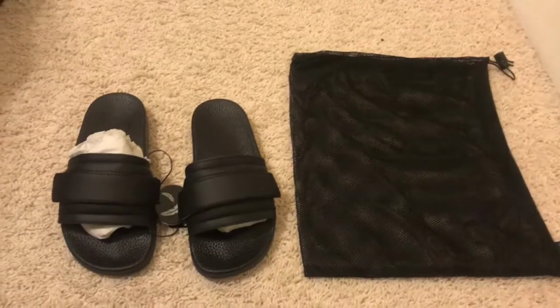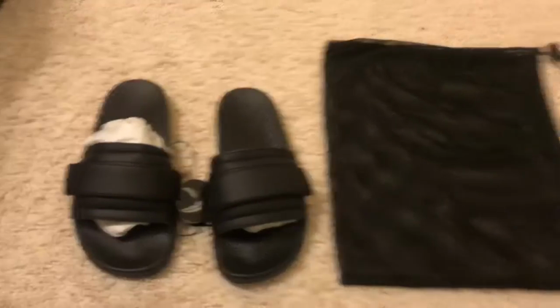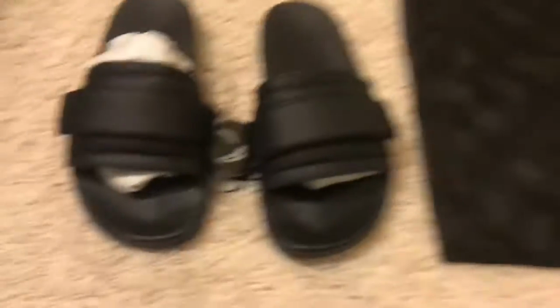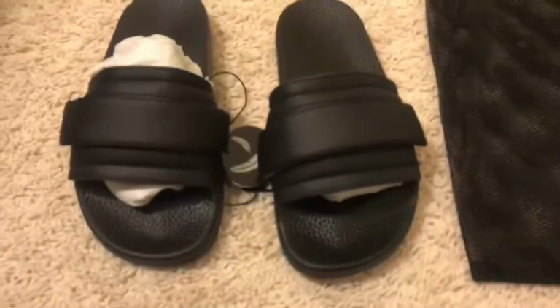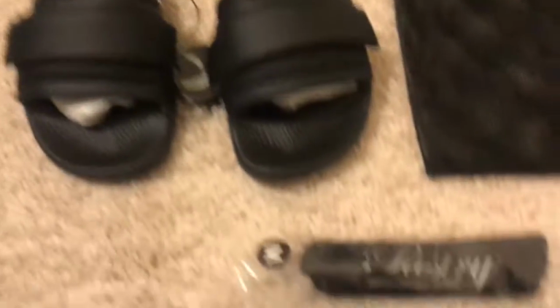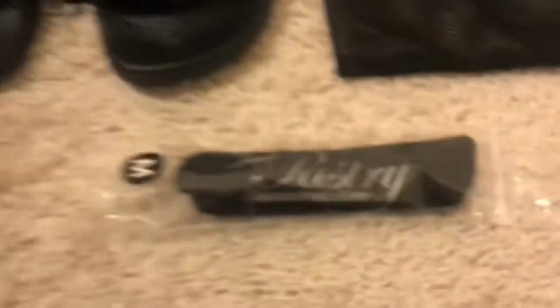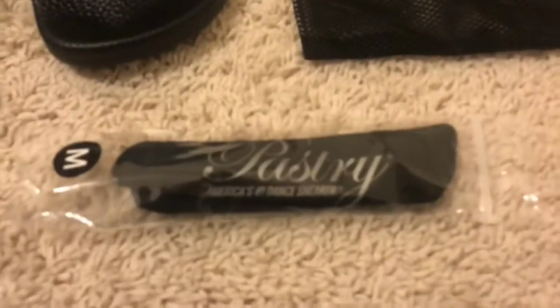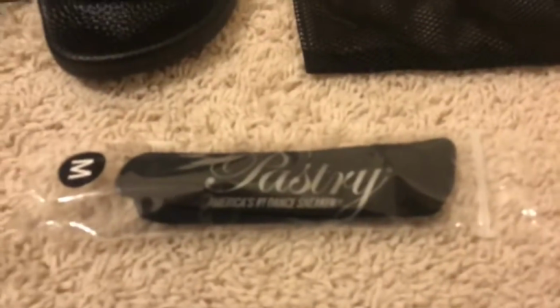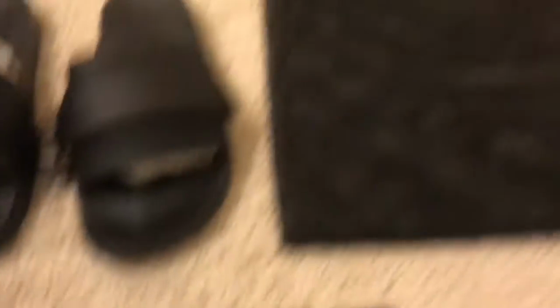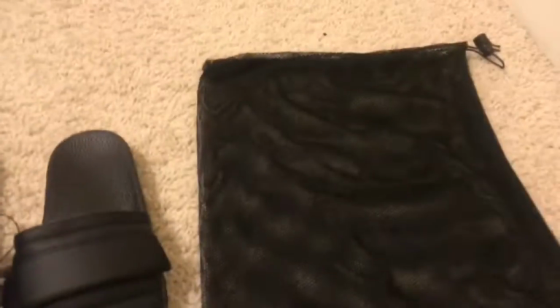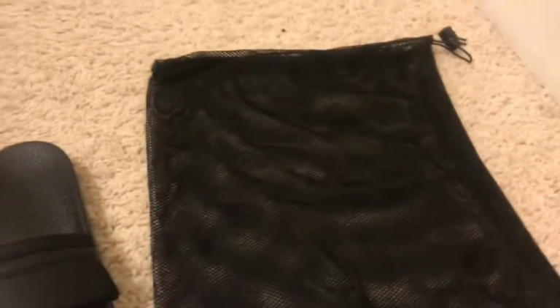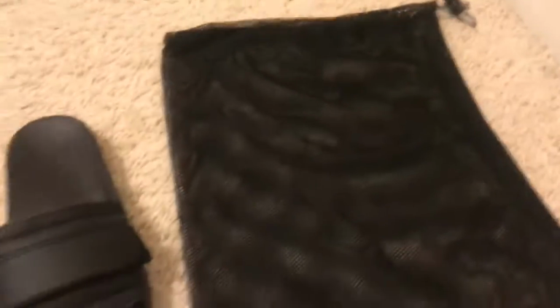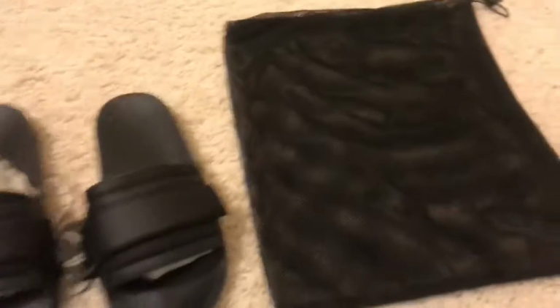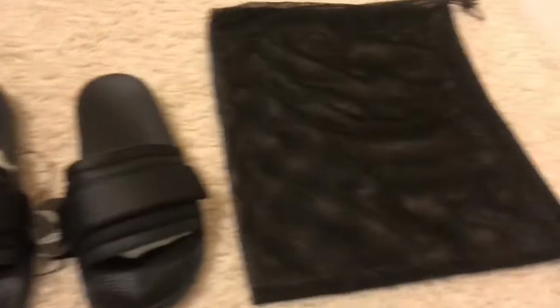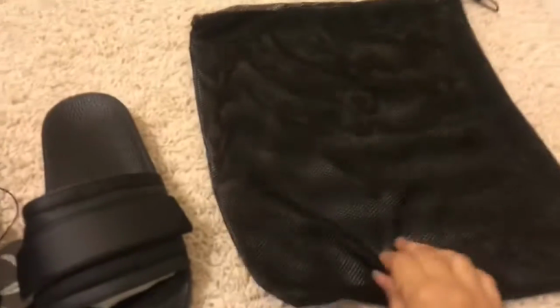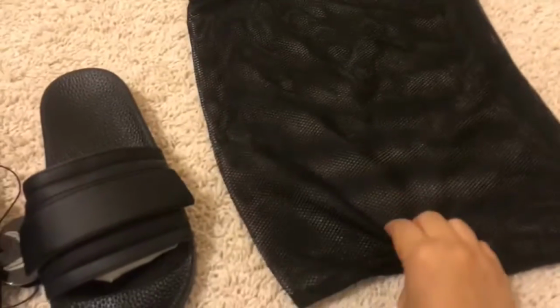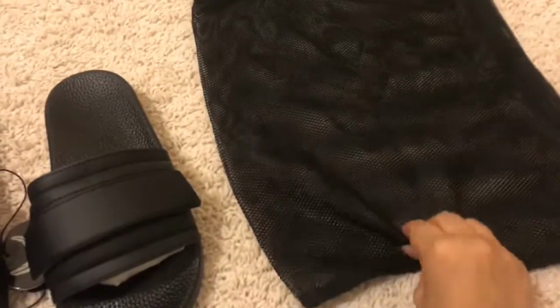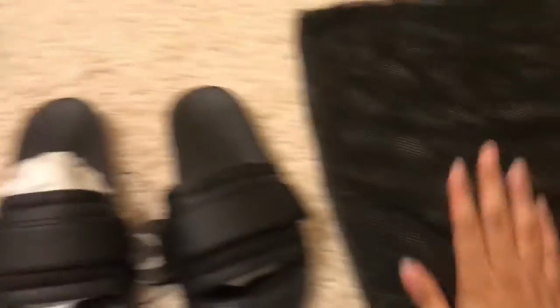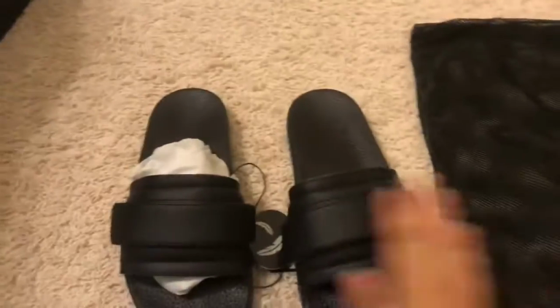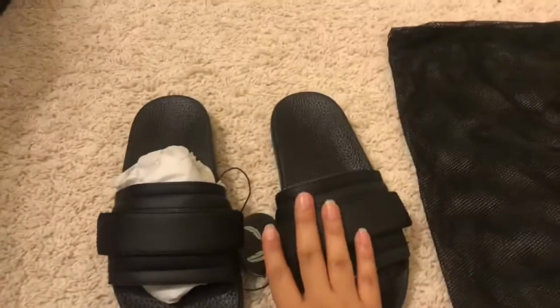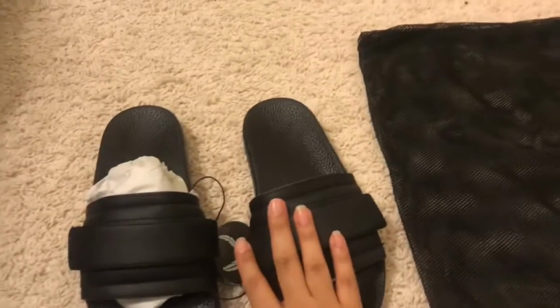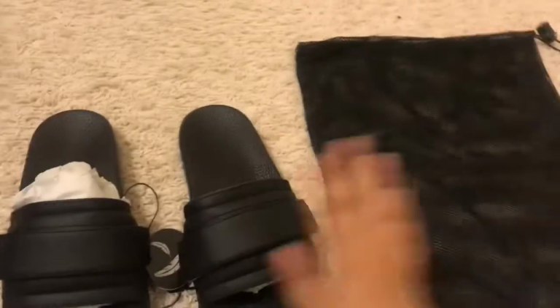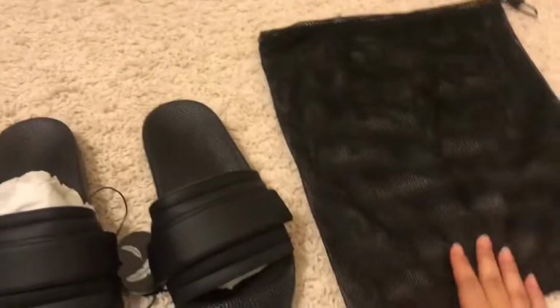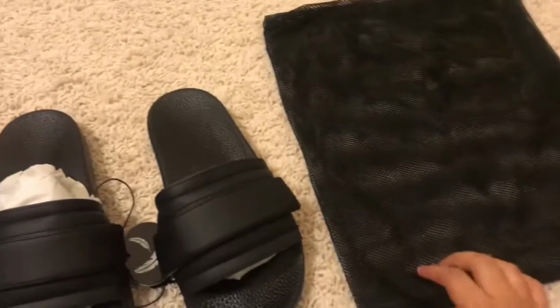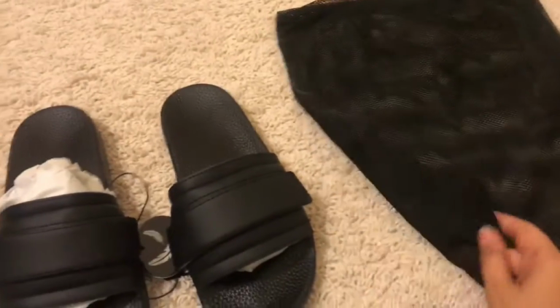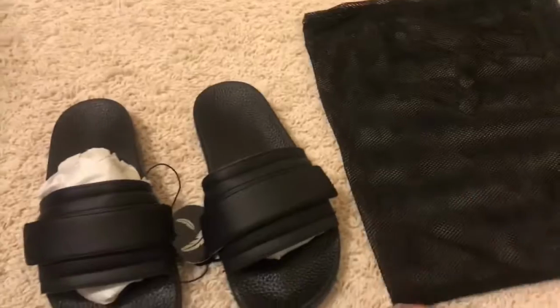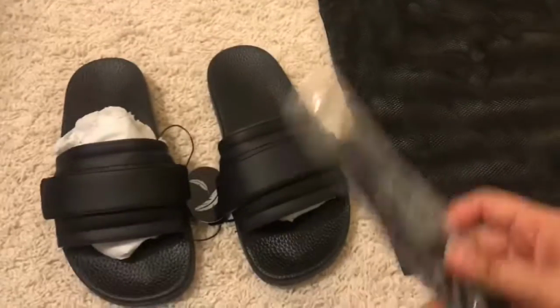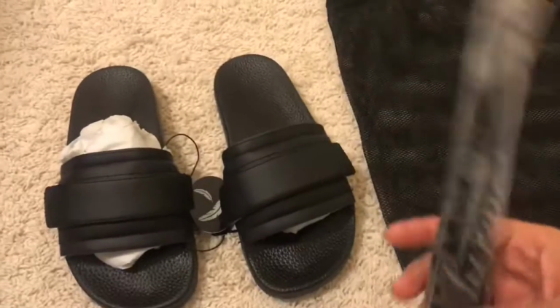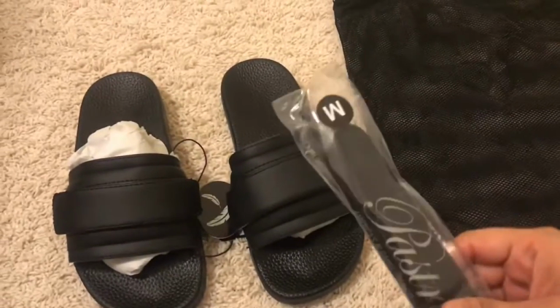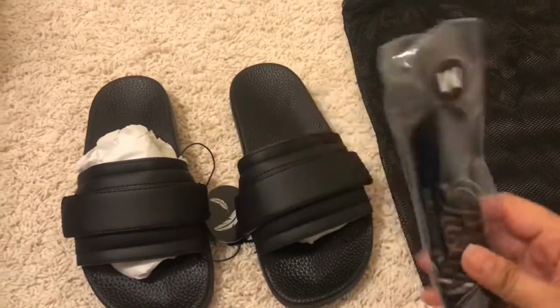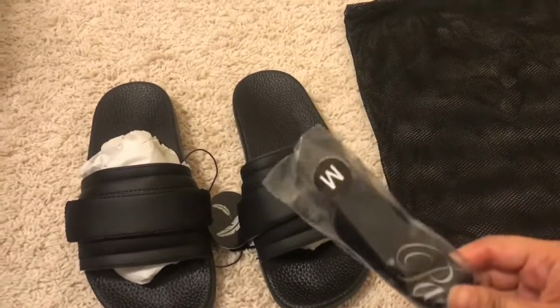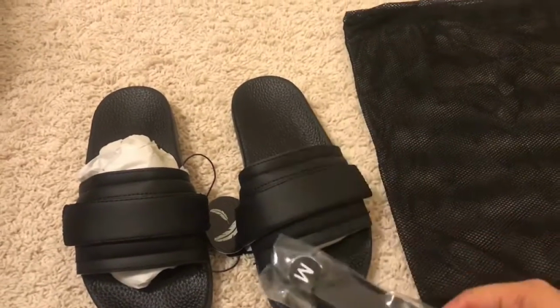They came with the slides themselves, extra adjustable straps, and the bag. The cool thing is it comes with a mesh bag, so you can carry your slides inside the mesh bags, plus it has adjustable straps.